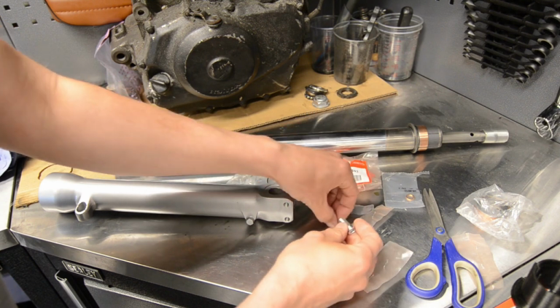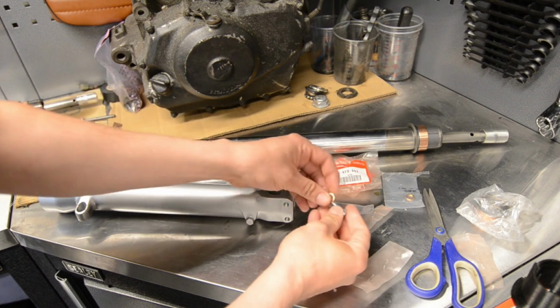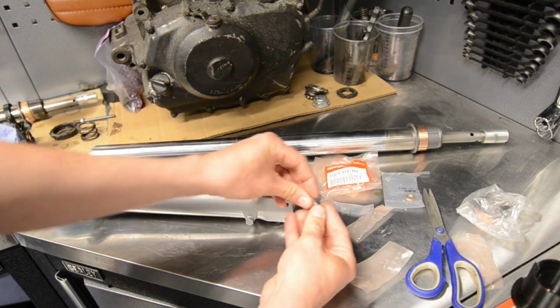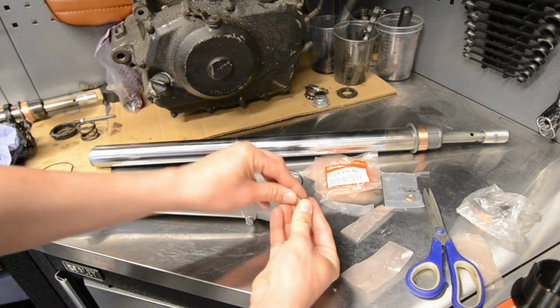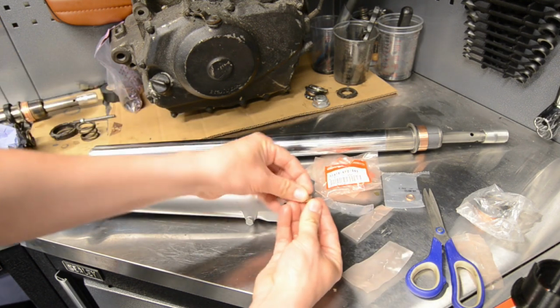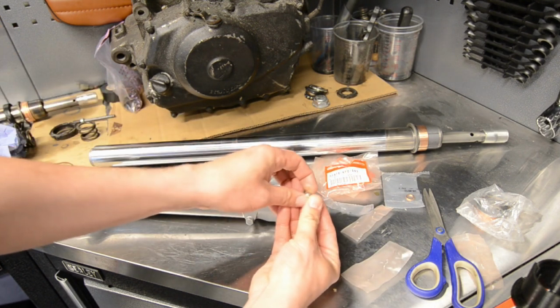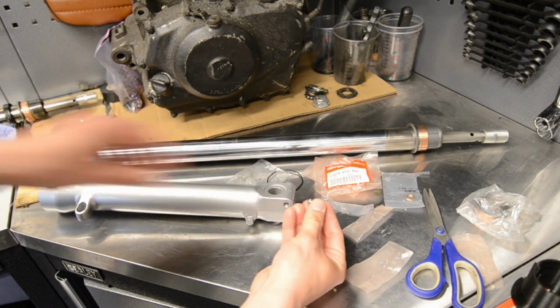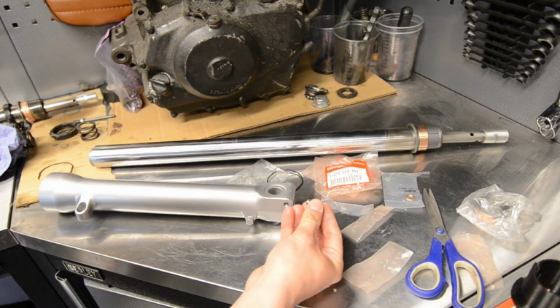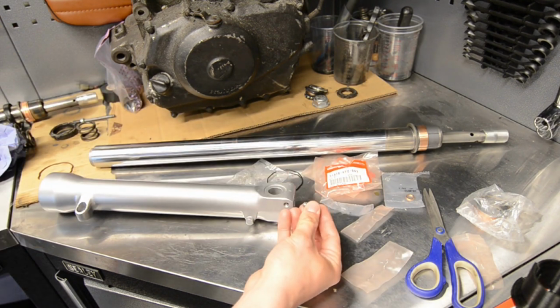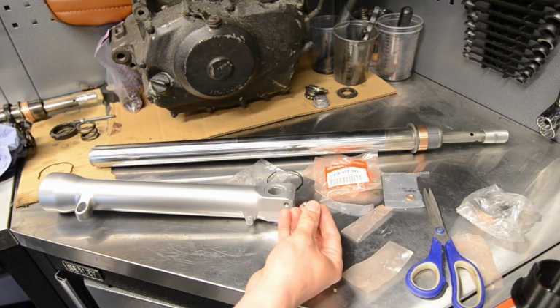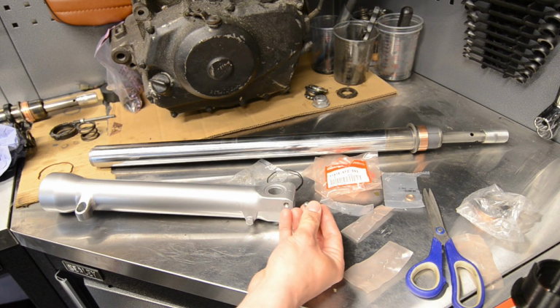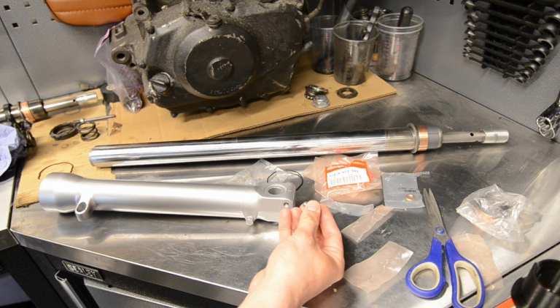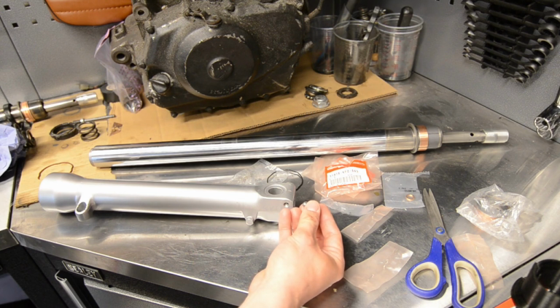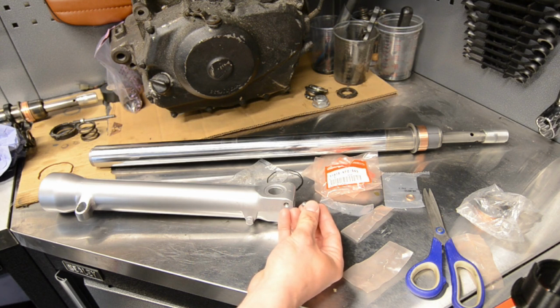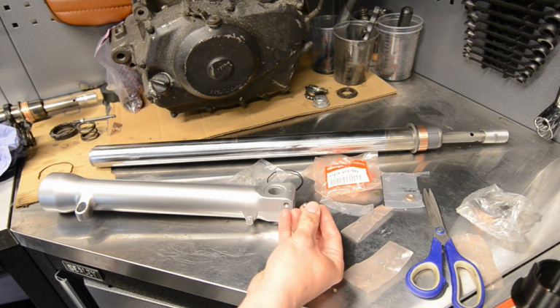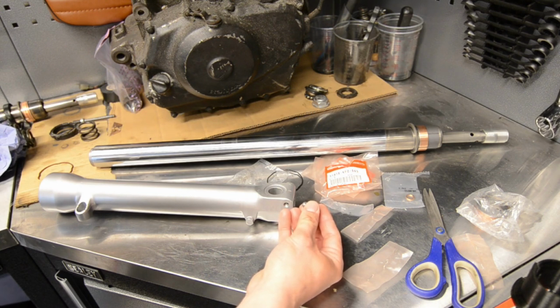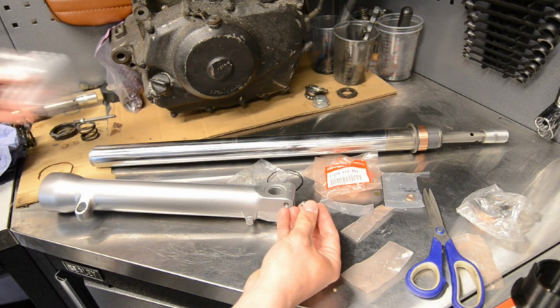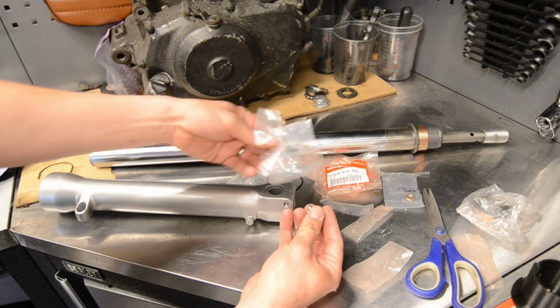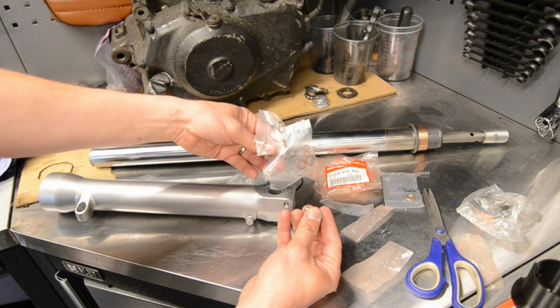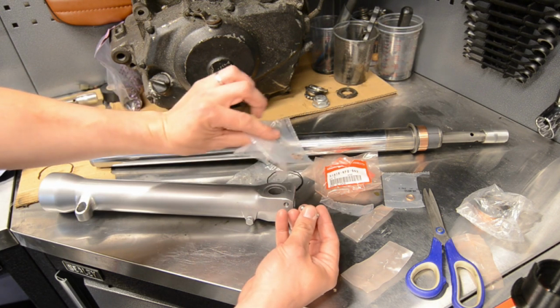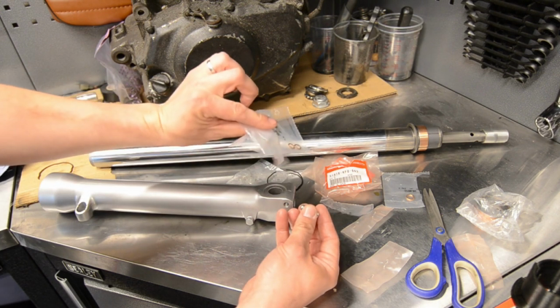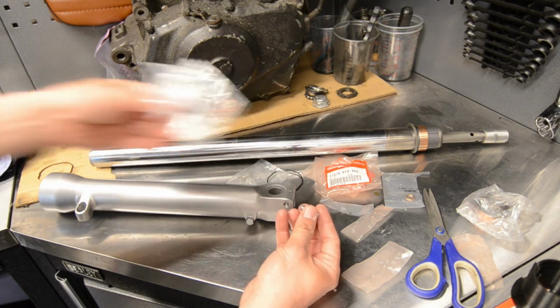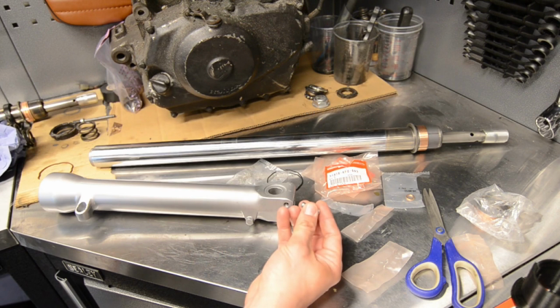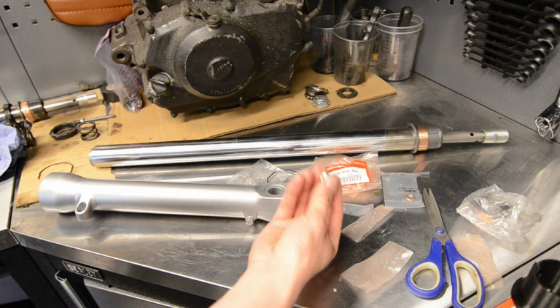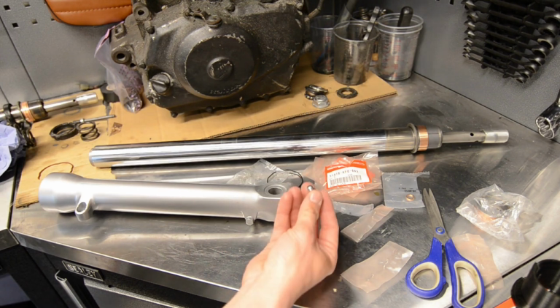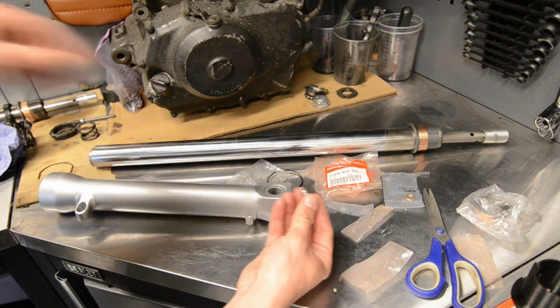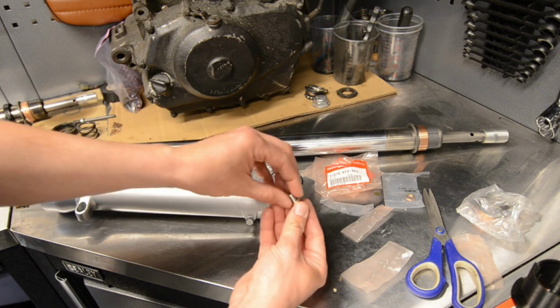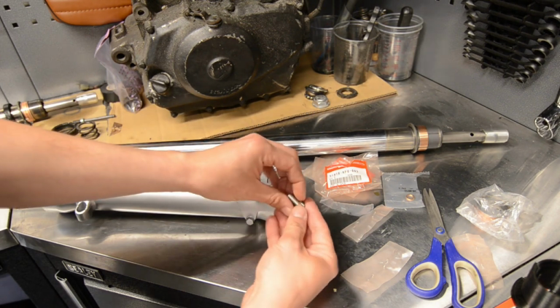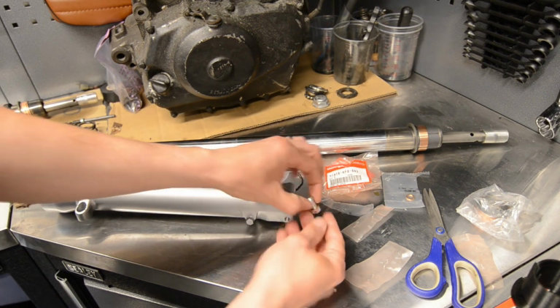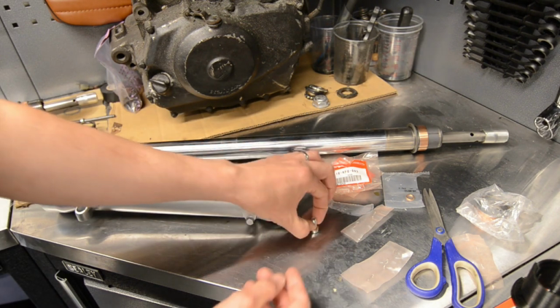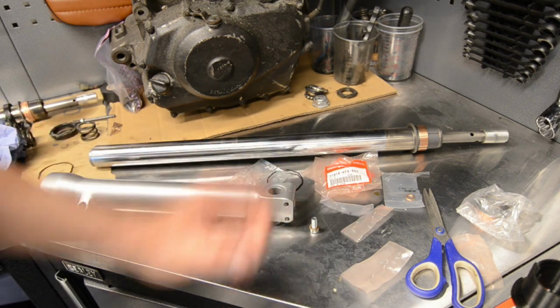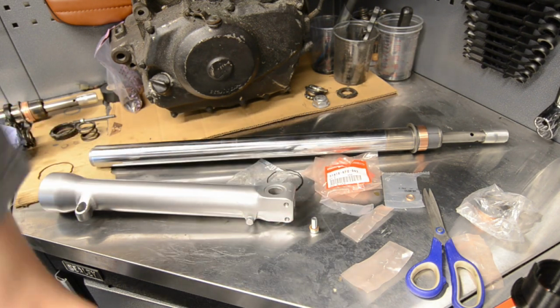That old bulb kit came with a whole load of copper washers — you can see that. It comes with a whole load, but this is the only one you need. That goes in here.